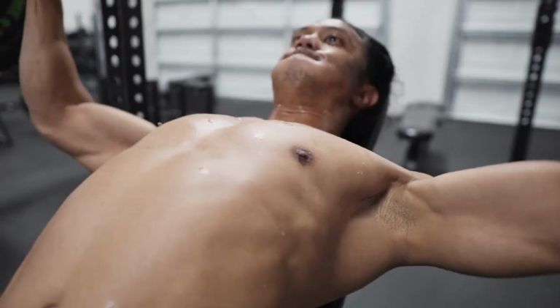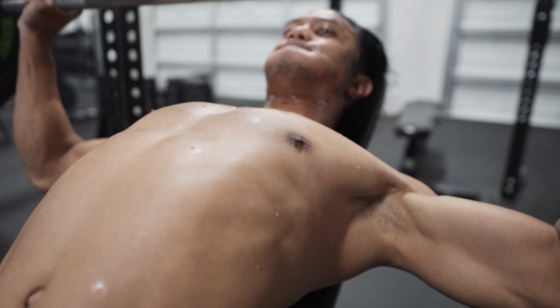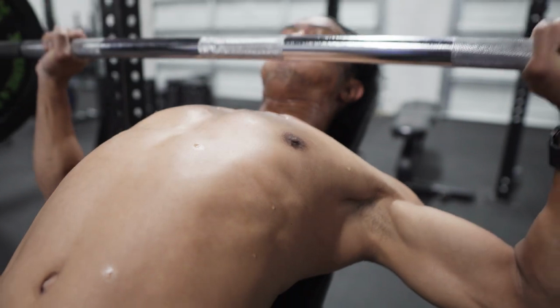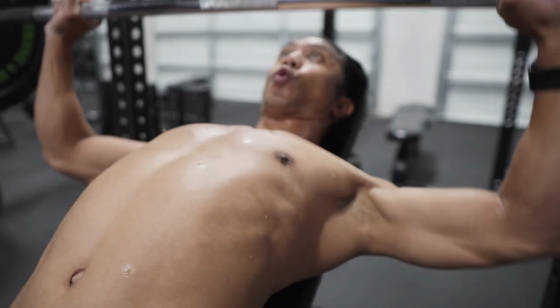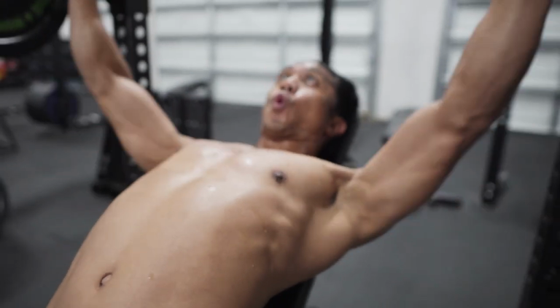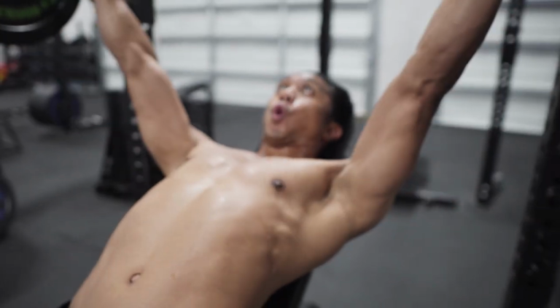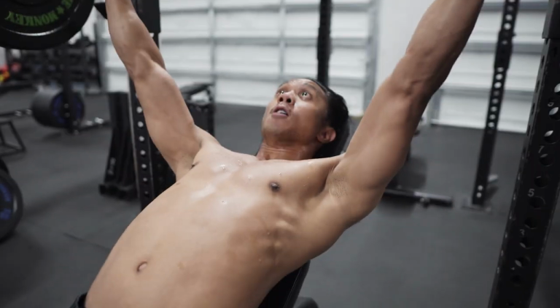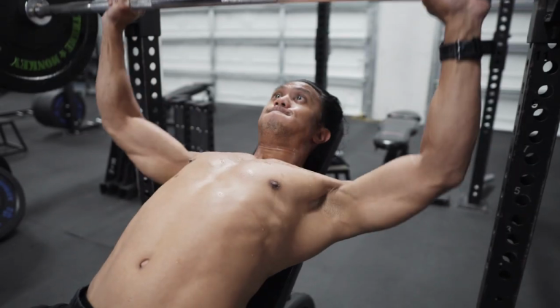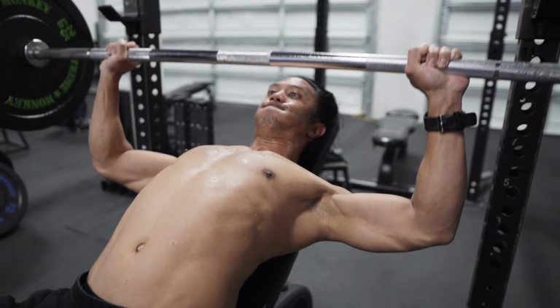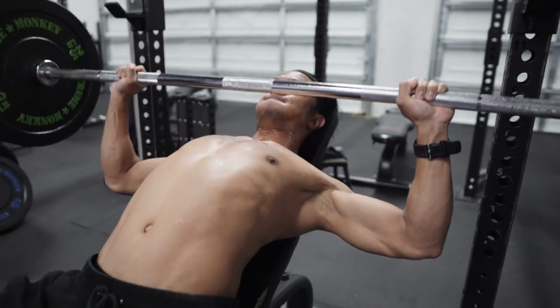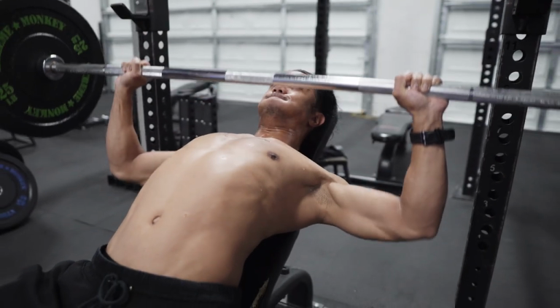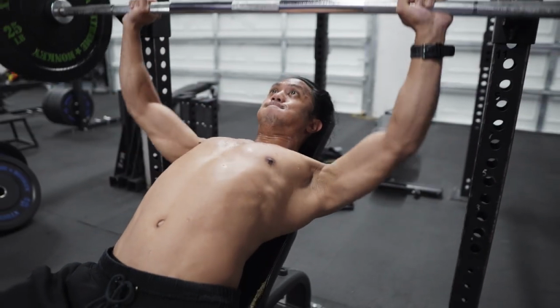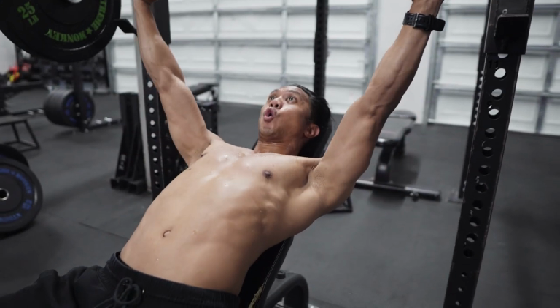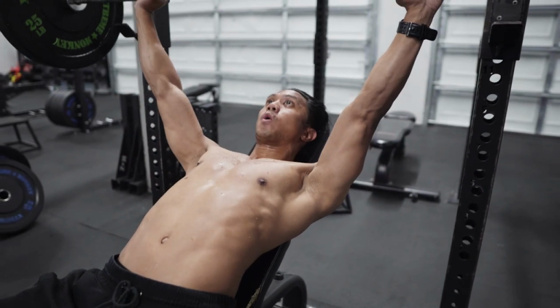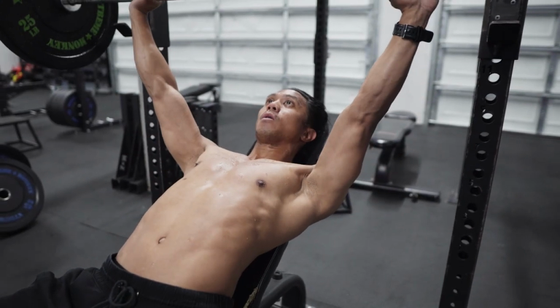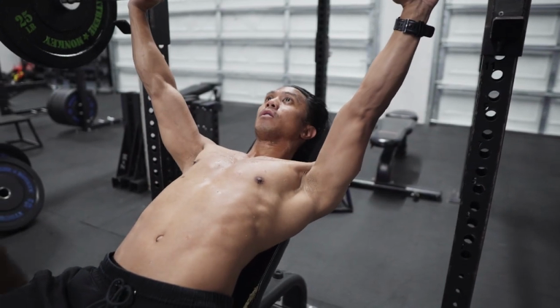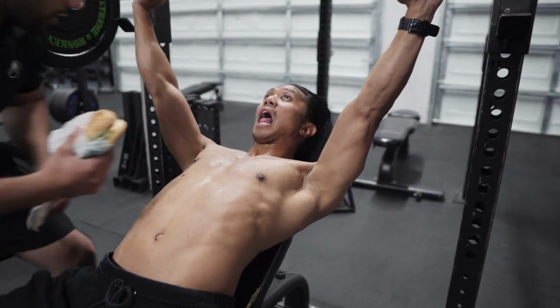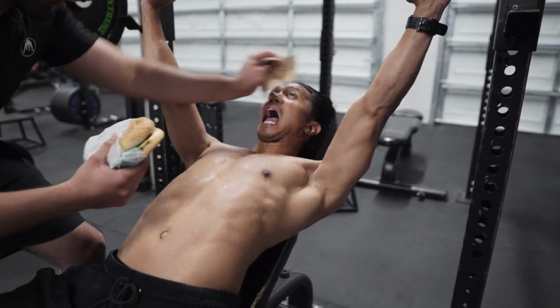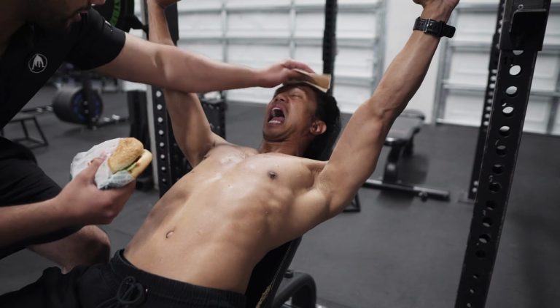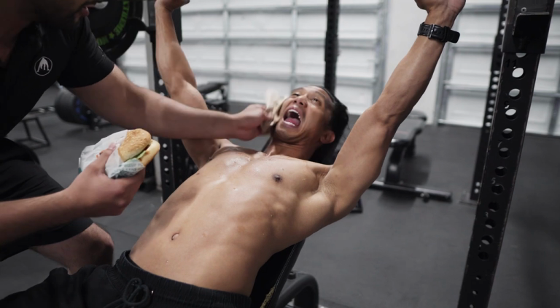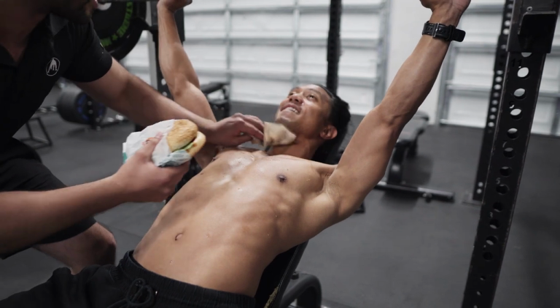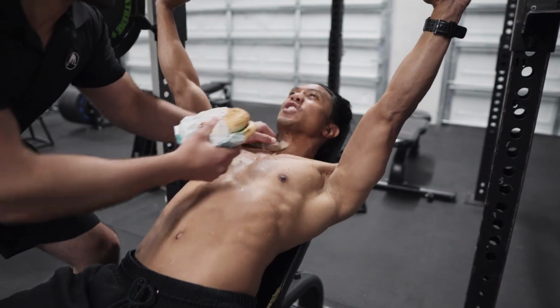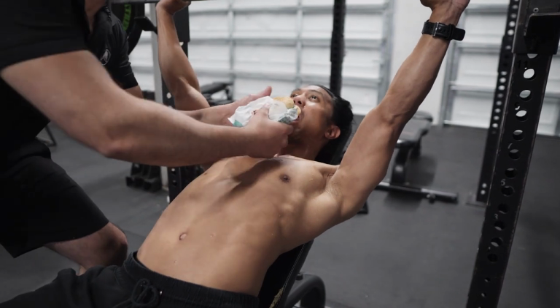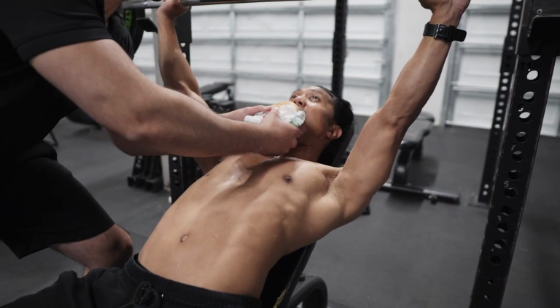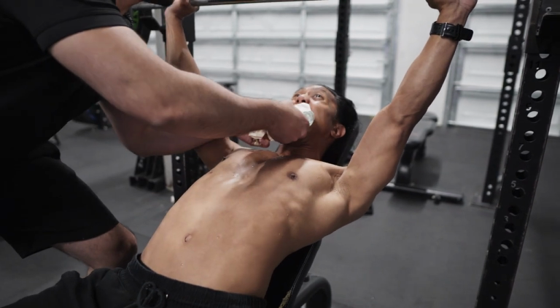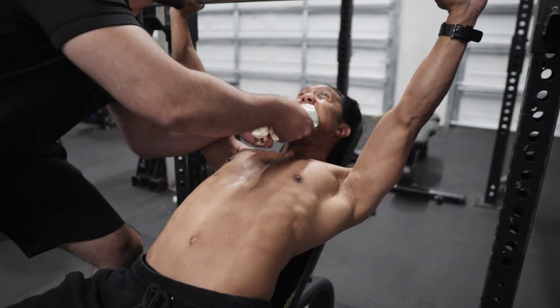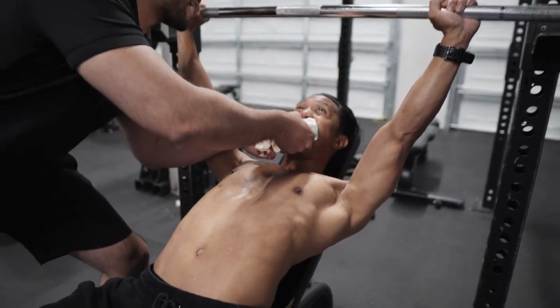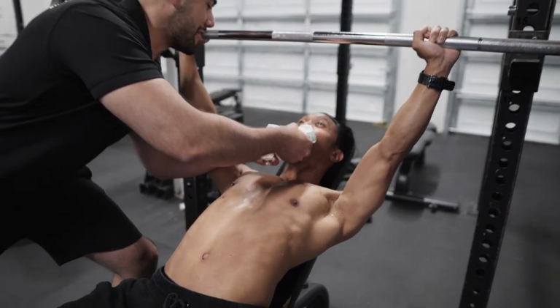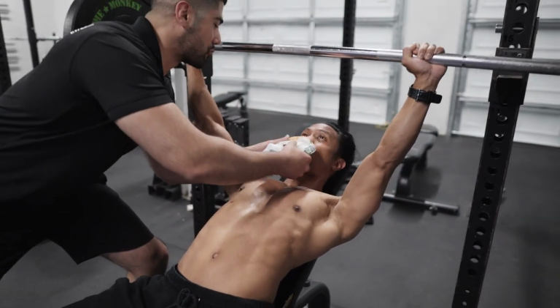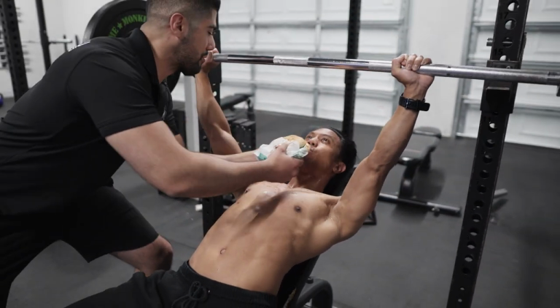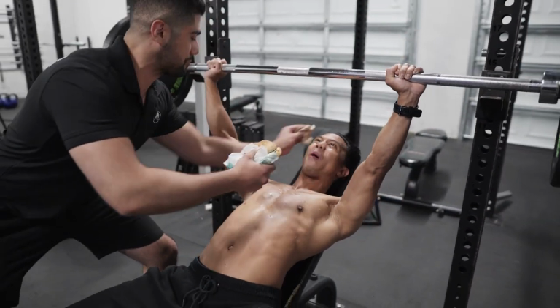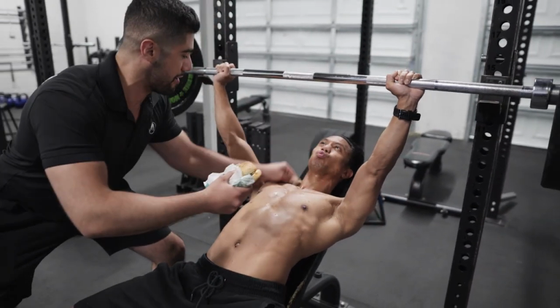We all have that one friend who can eat whatever they want and not gain a pound. That probably means that their BMR is naturally higher. But don't worry — if you aren't as lucky as that one person, there is a way to increase your BMR.